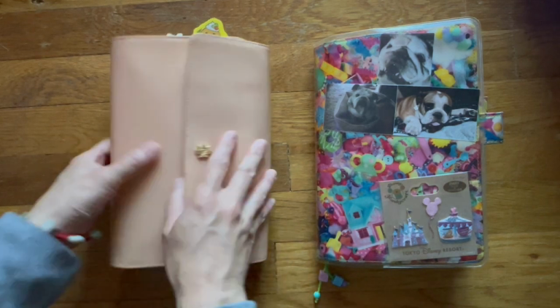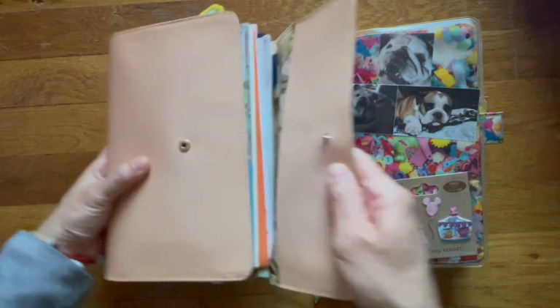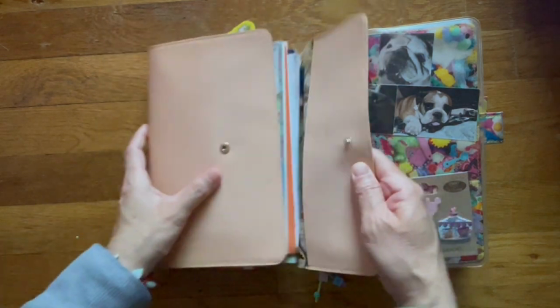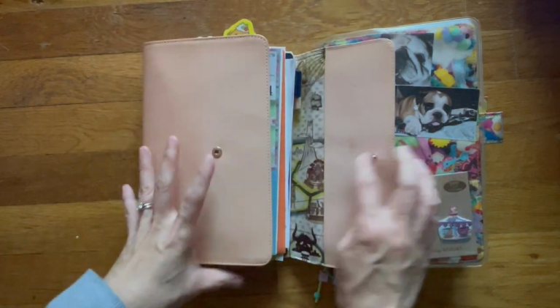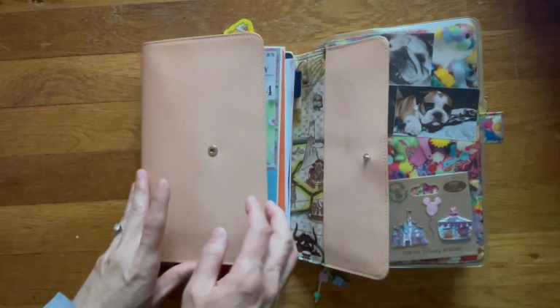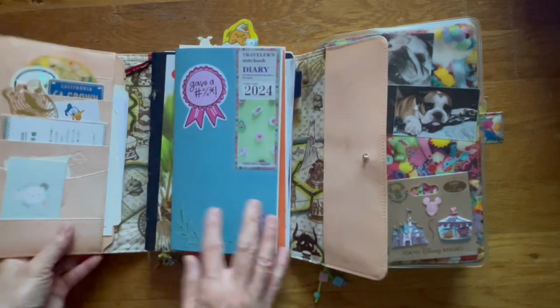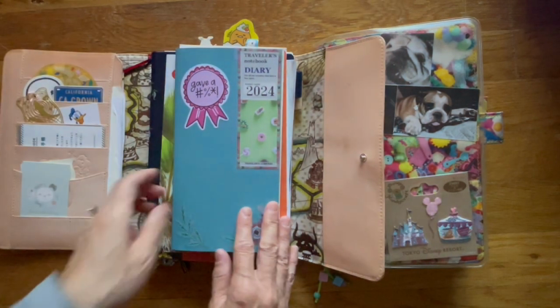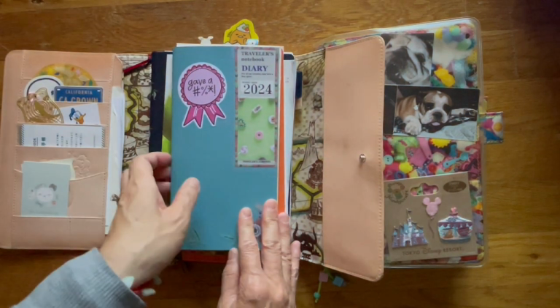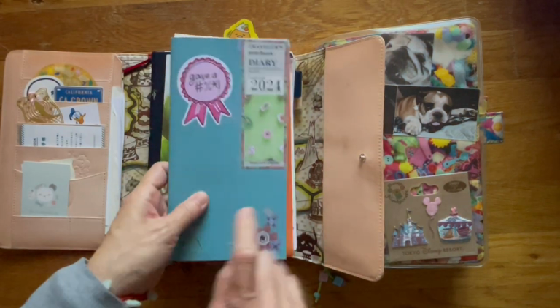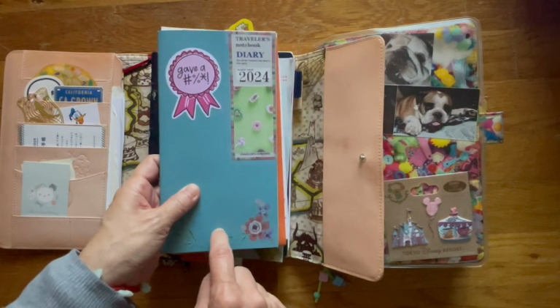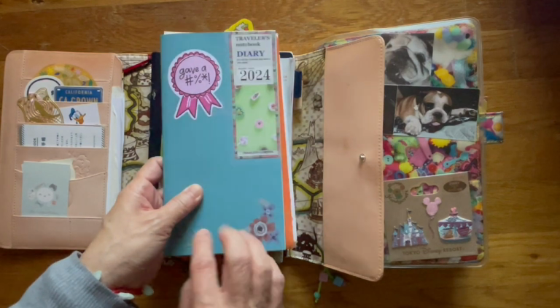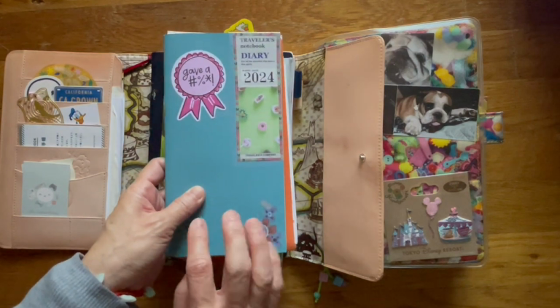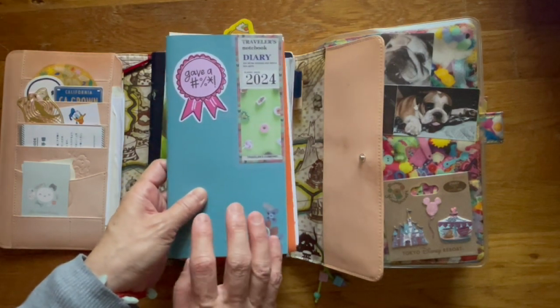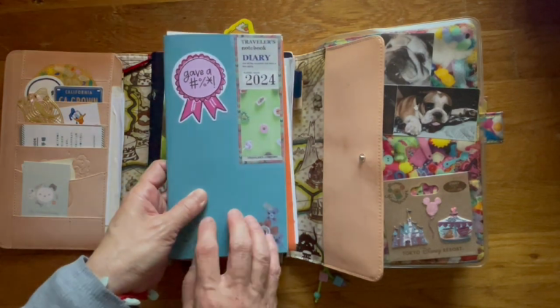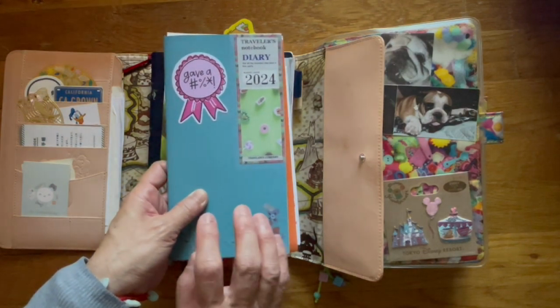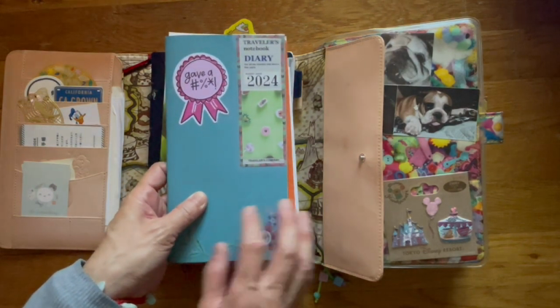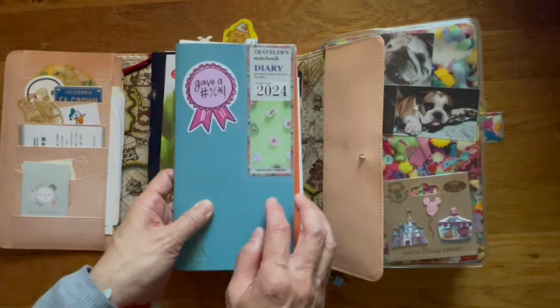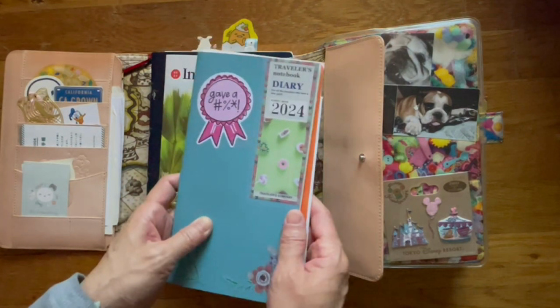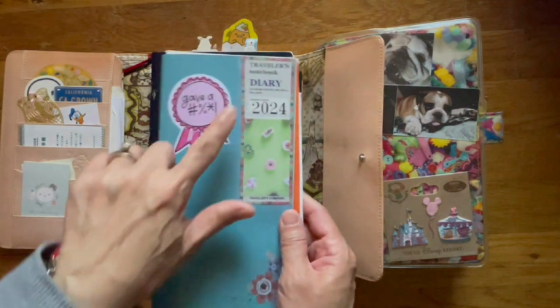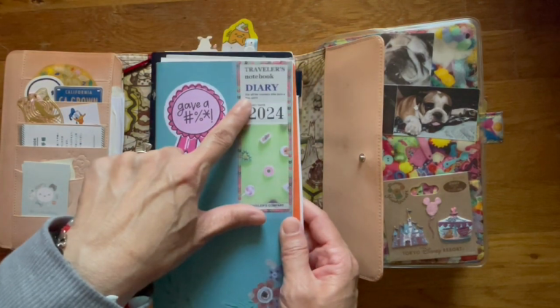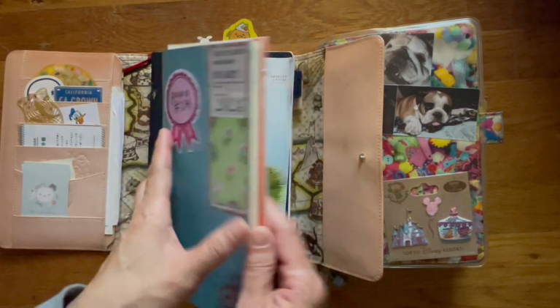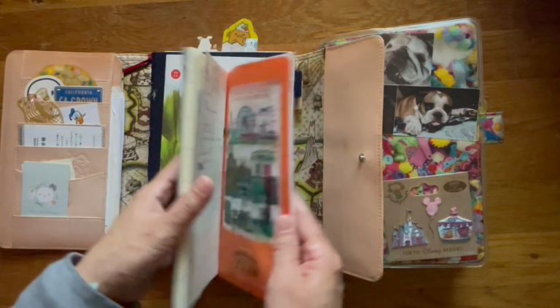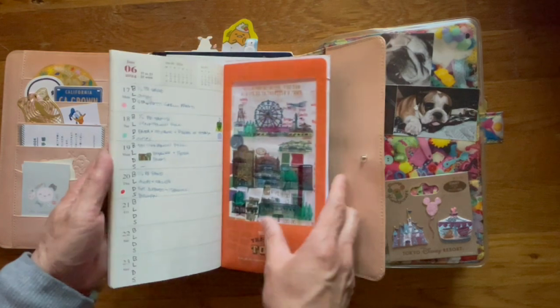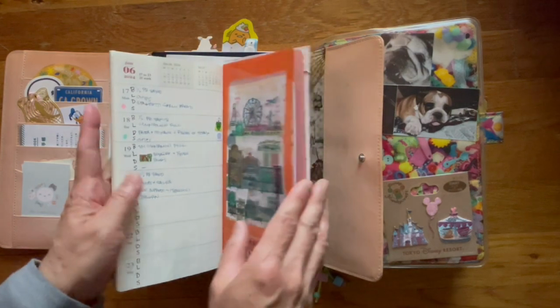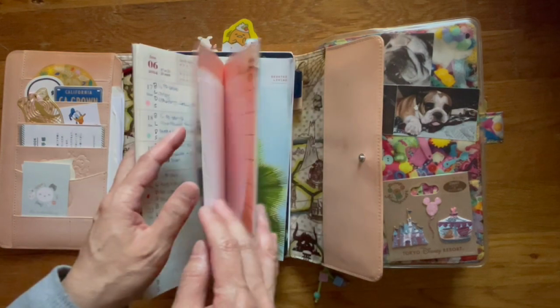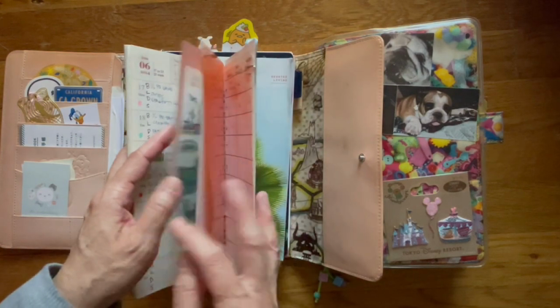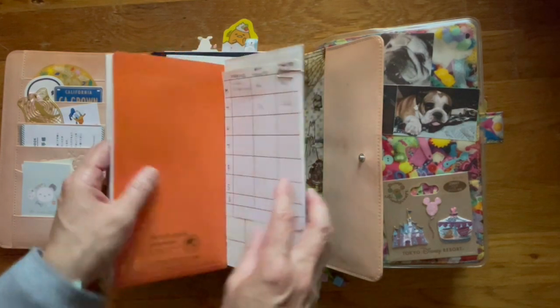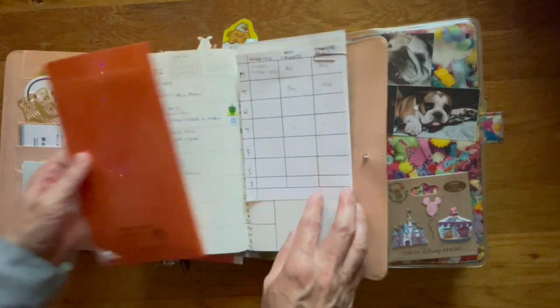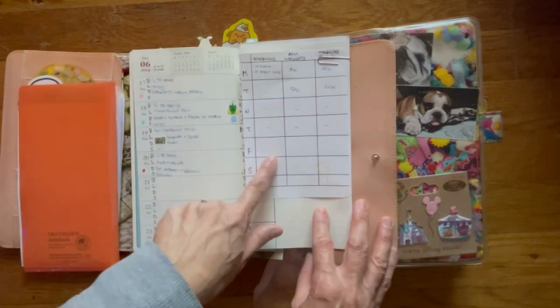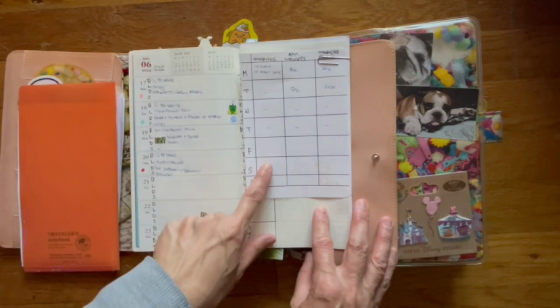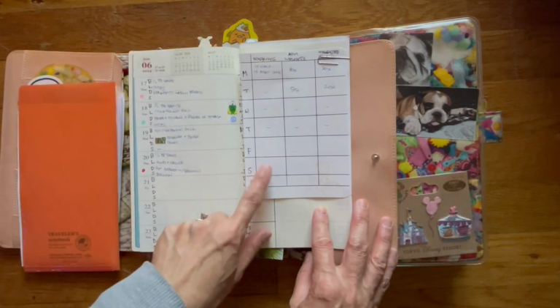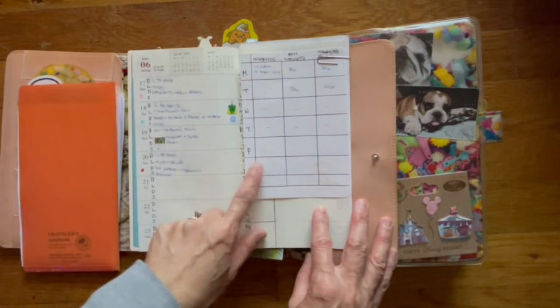Let's just quickly look through this traveler's notebook, standard size. This is the diary, and in here I just keep track of my meals. This is actually the Hobonichi papers.